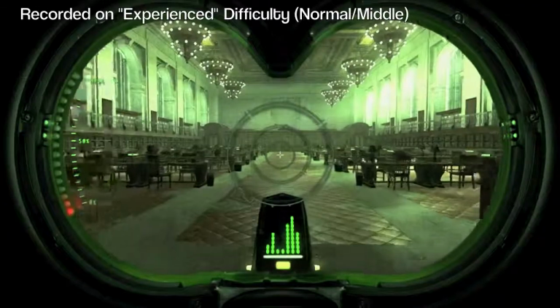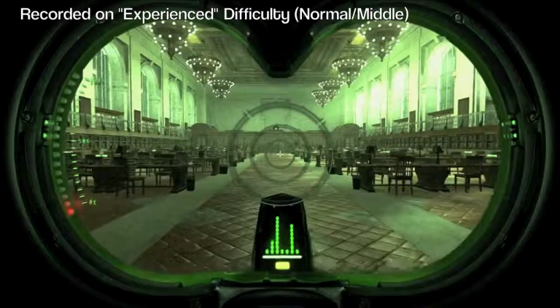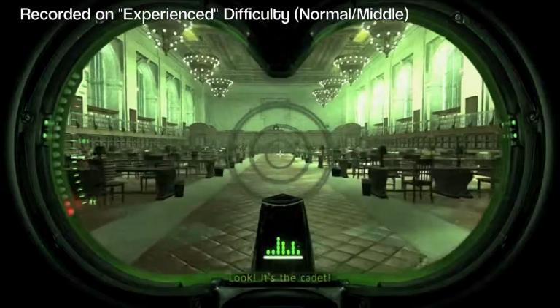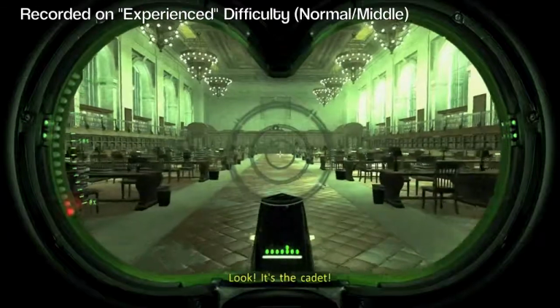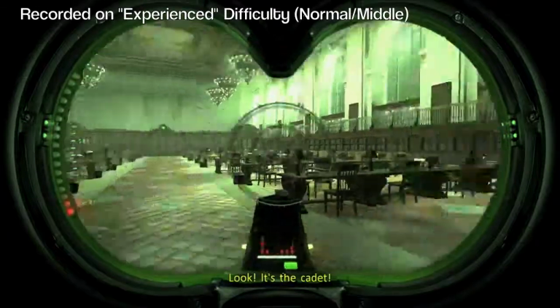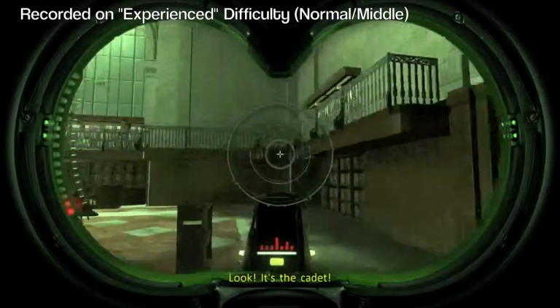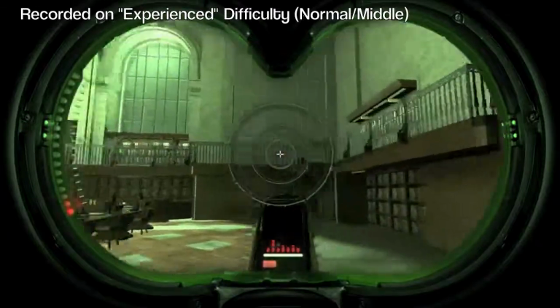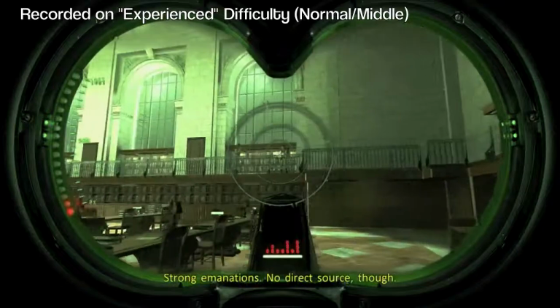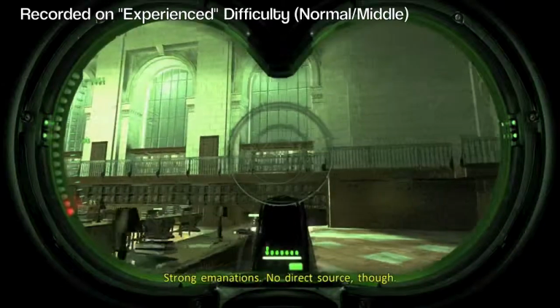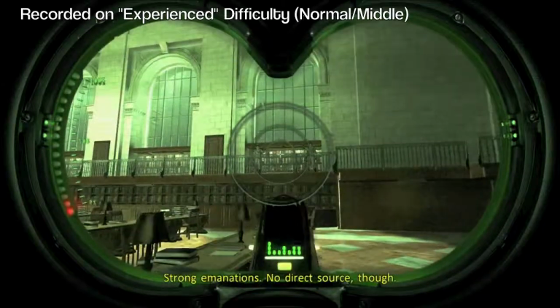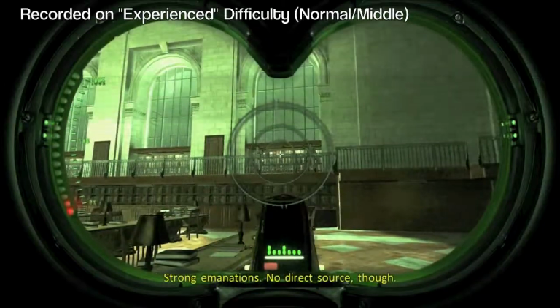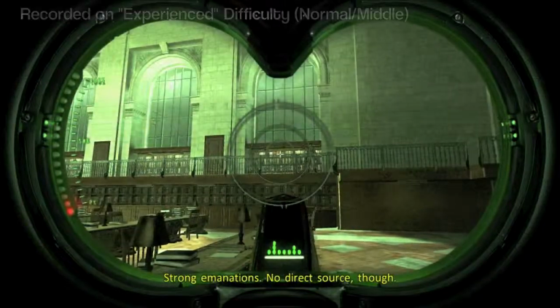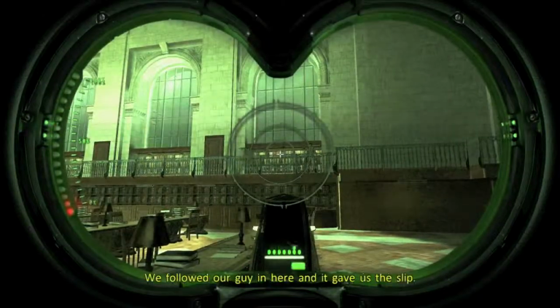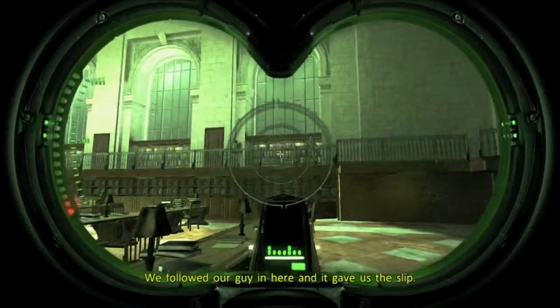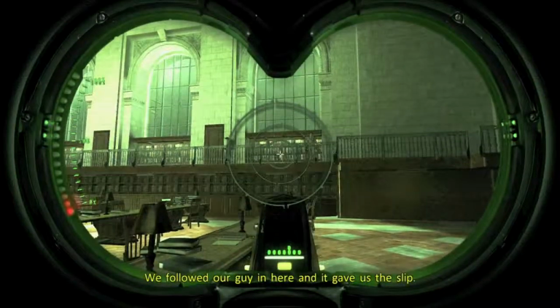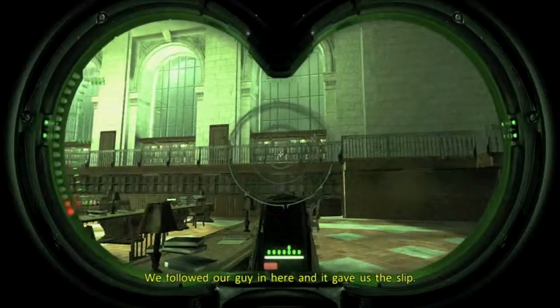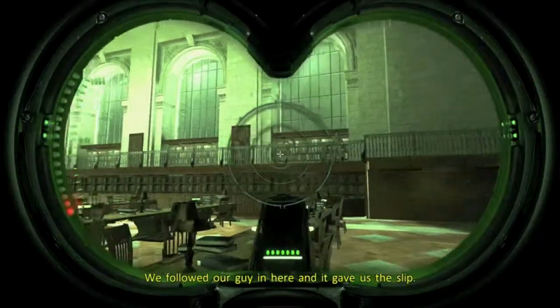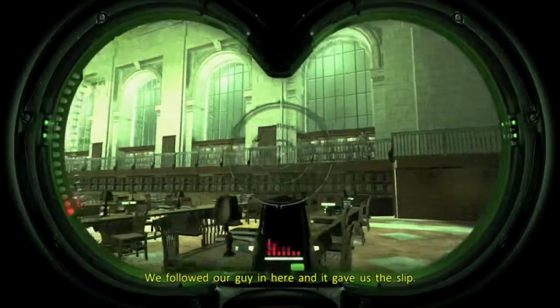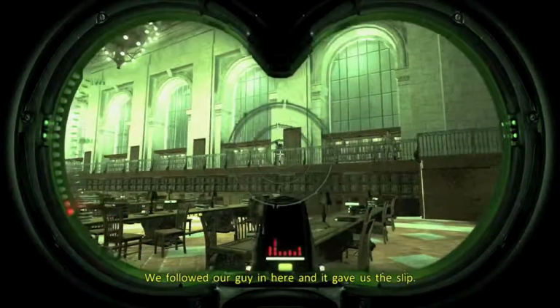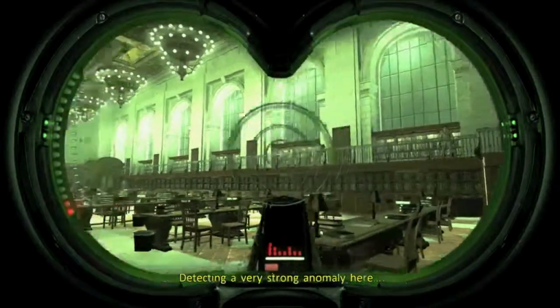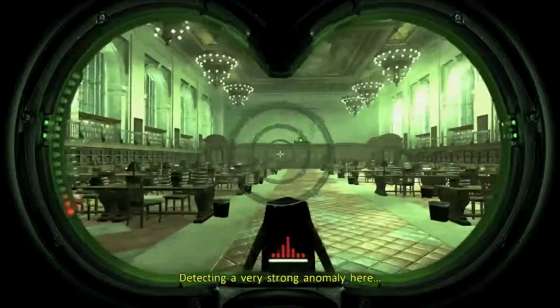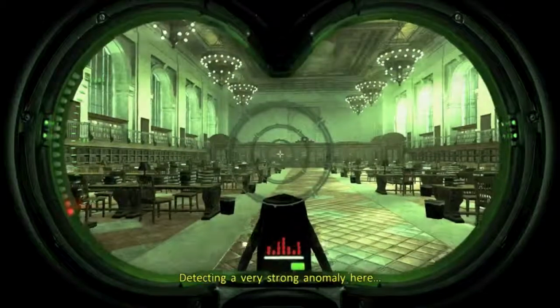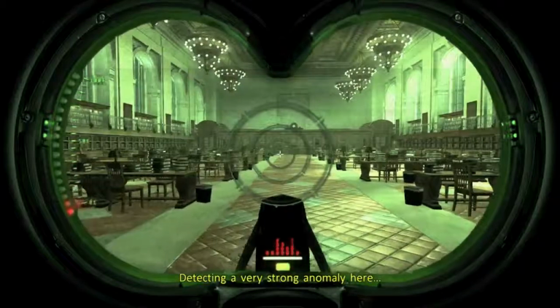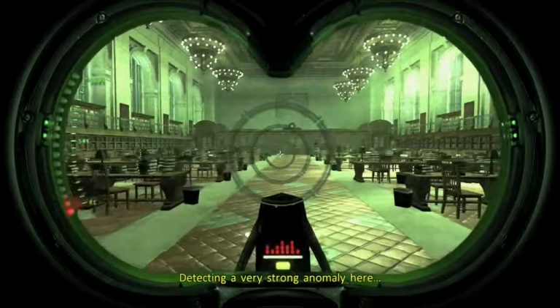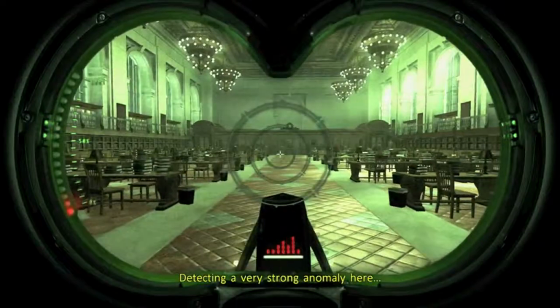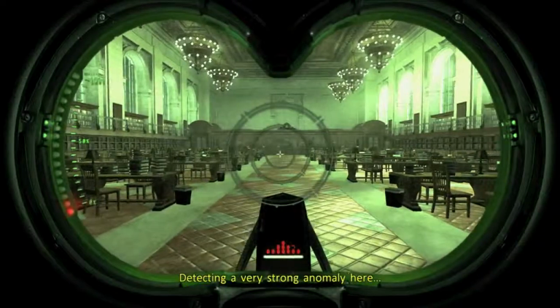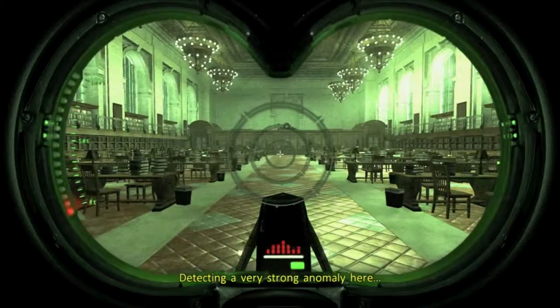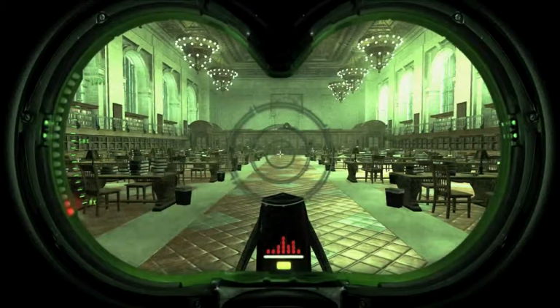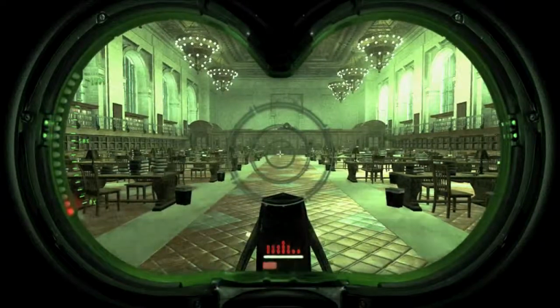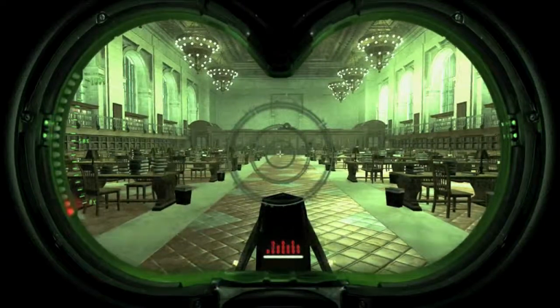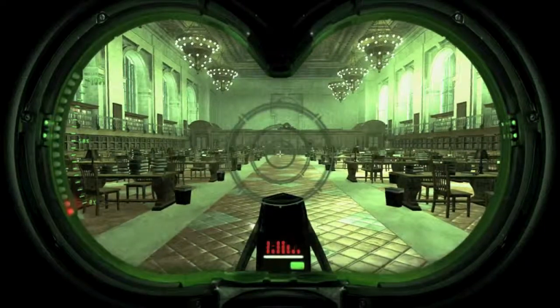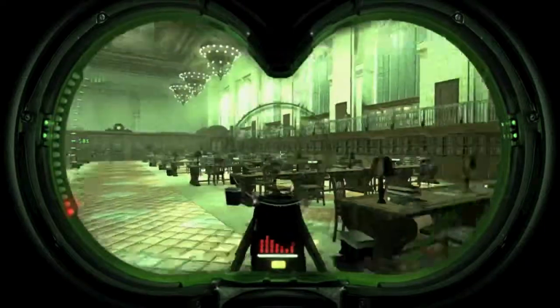The first time you face the book golem is here in the library, pretty much at the start of the level. It is the first ghost you face on this level. You have faced the kitchen golem, which is kind of similar, back in Hotel Sedgwick.